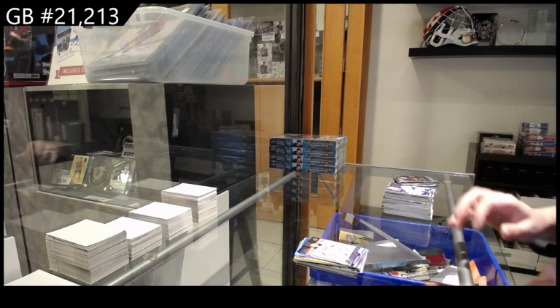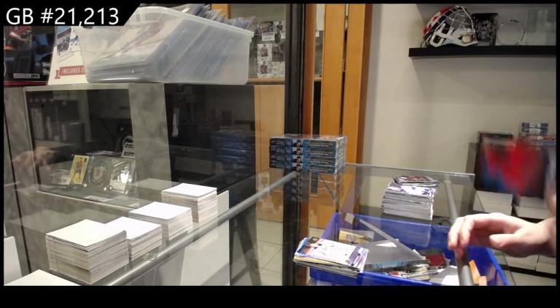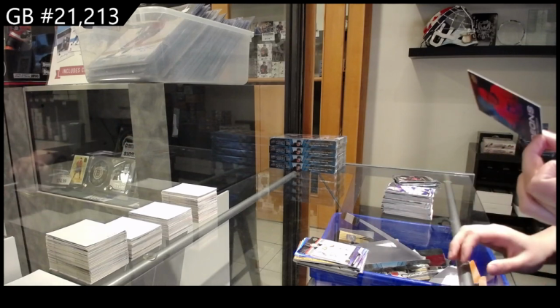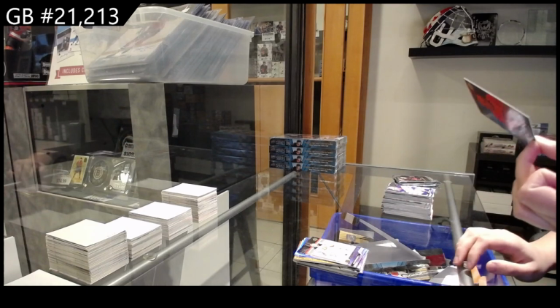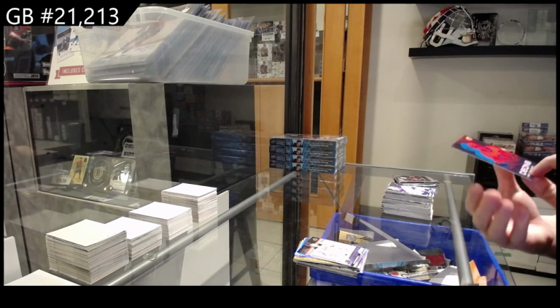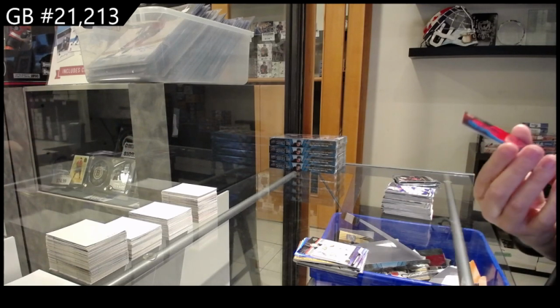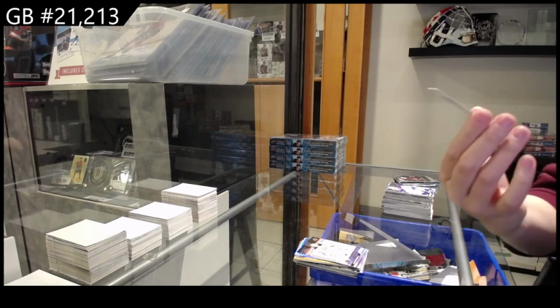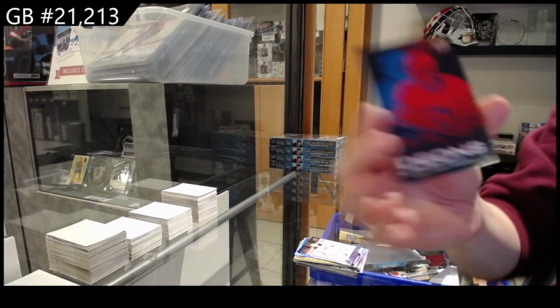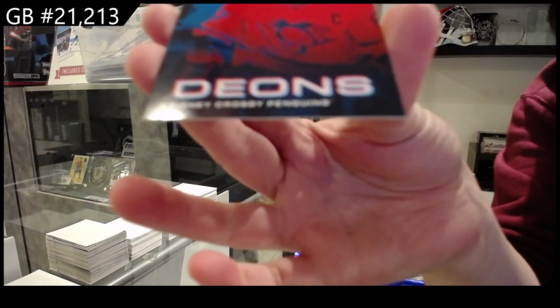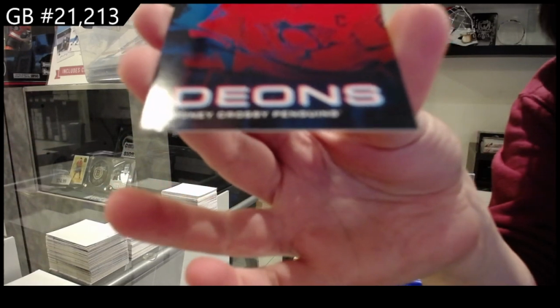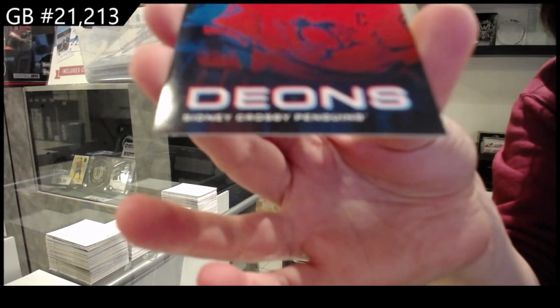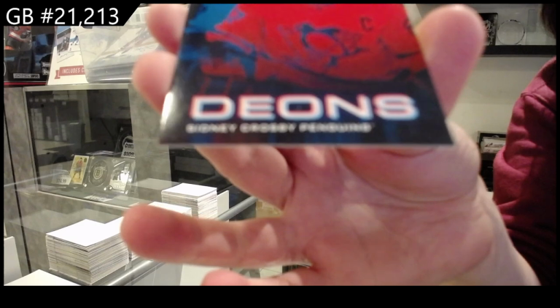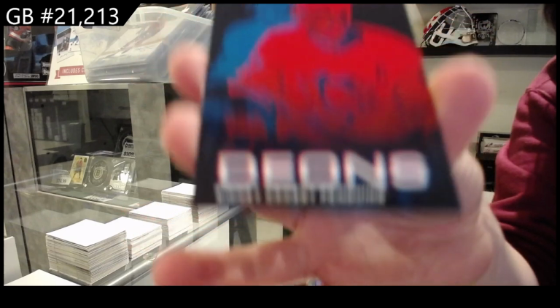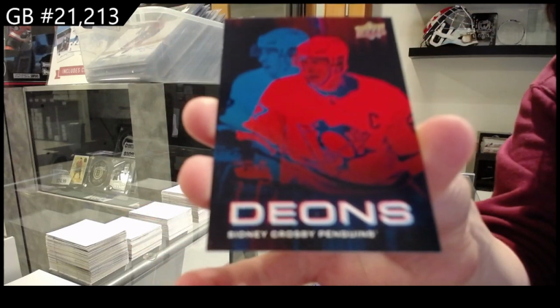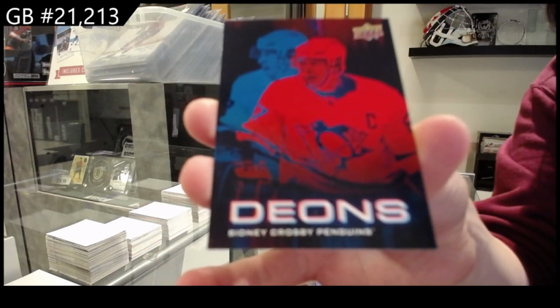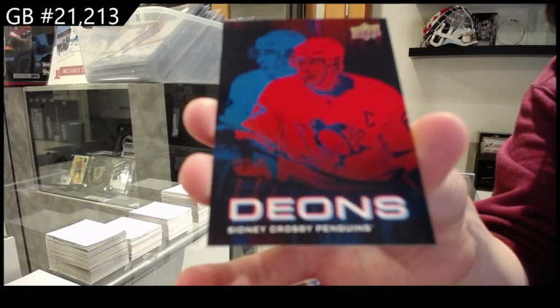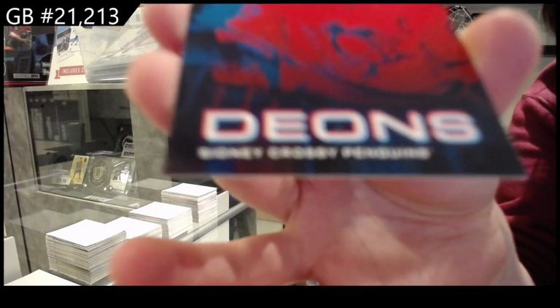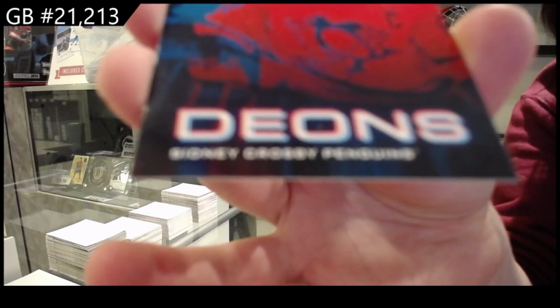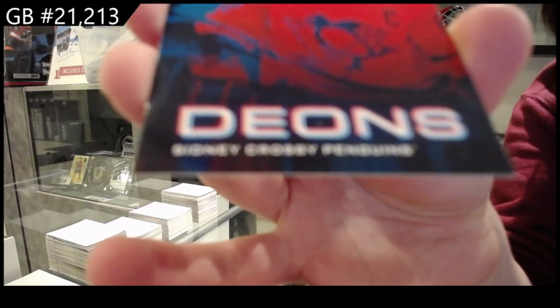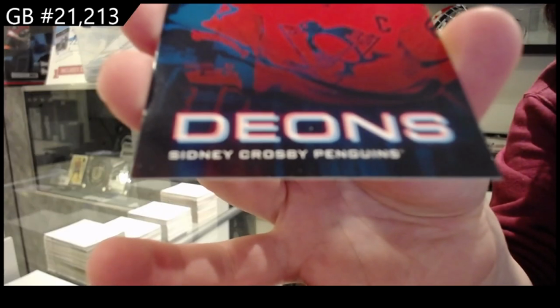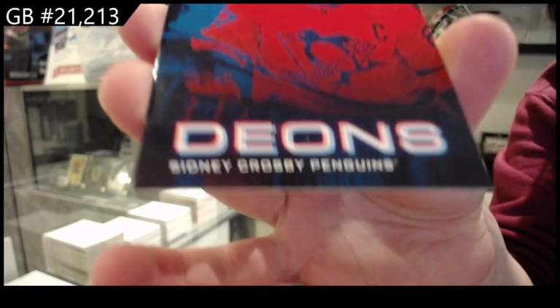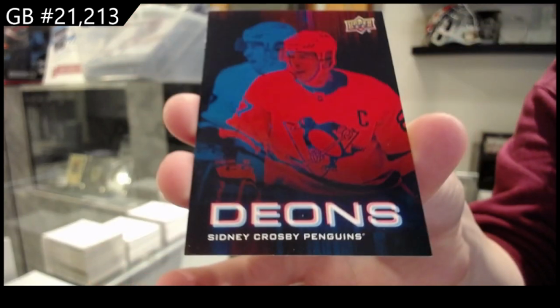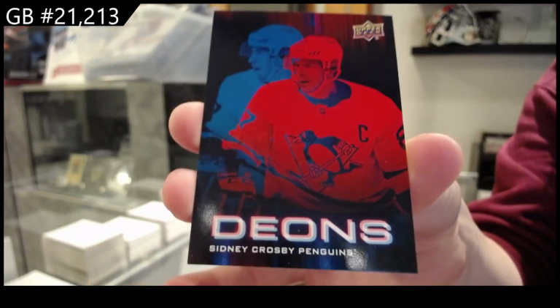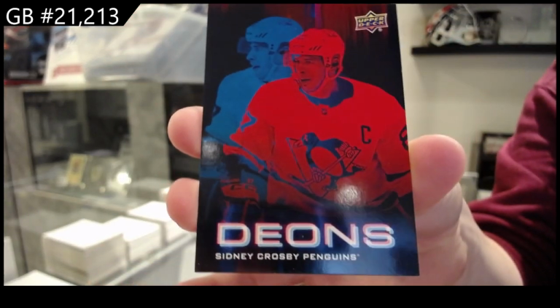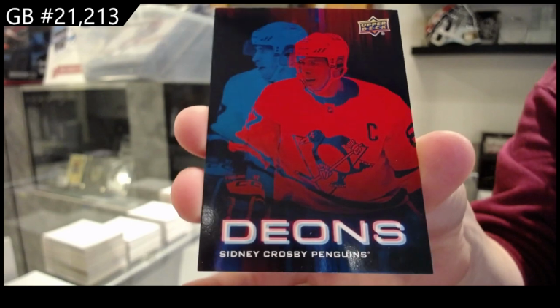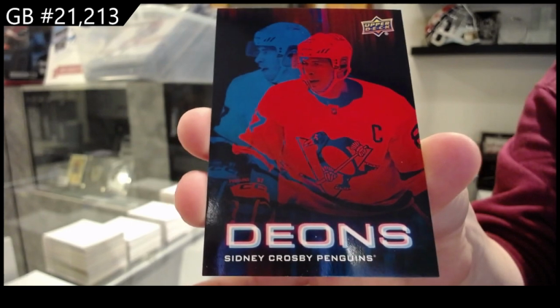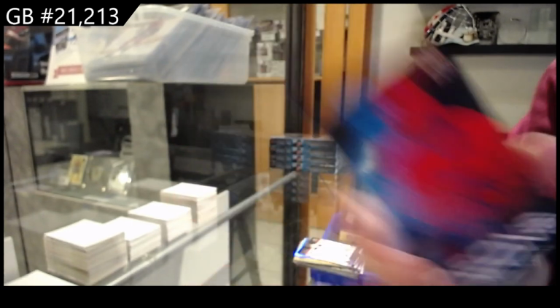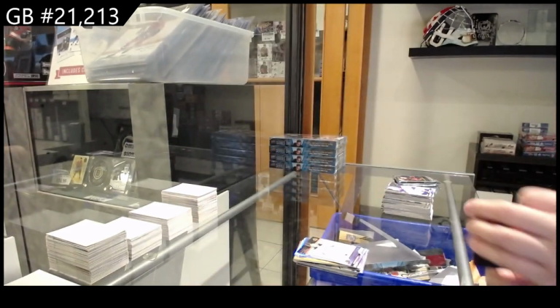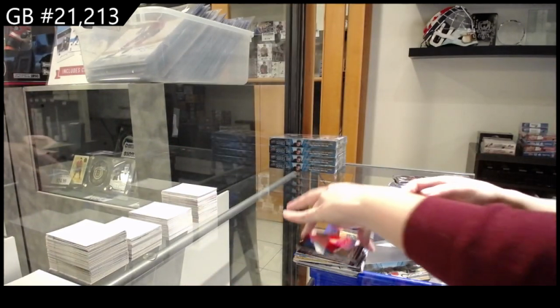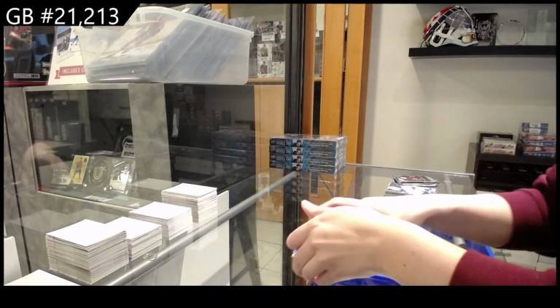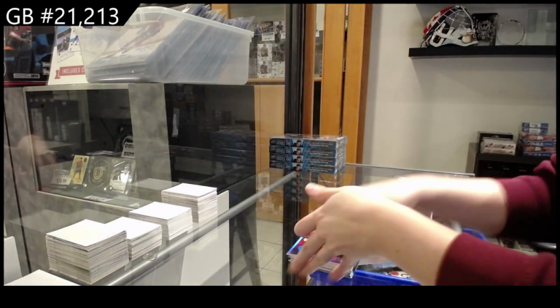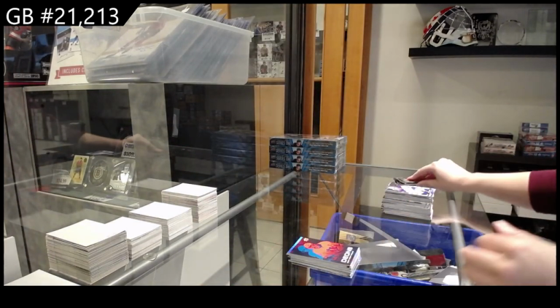I haven't opened one of these before, which is really interesting — a Dion's of Sidney Crosby for the Pittsburgh Penguins. I don't know what a Dion is, but I've never opened one of these before. Cool — must be very rare.